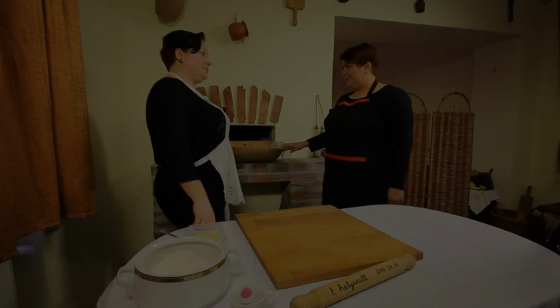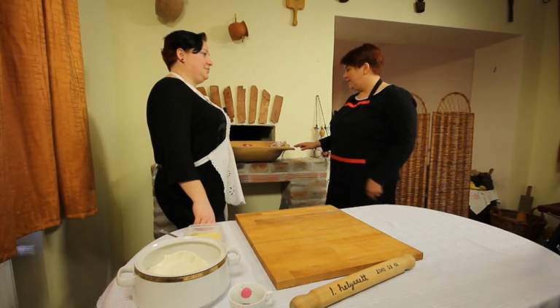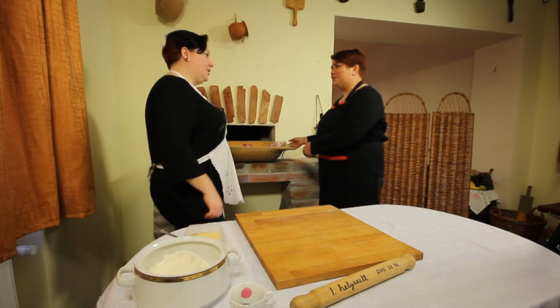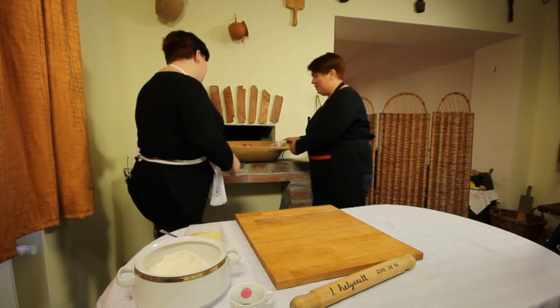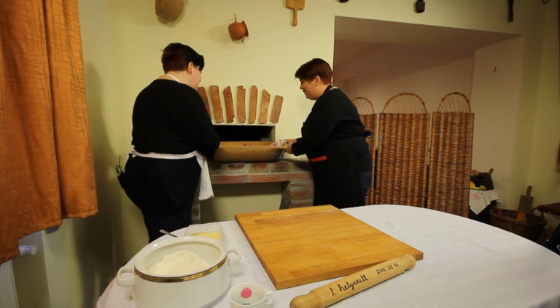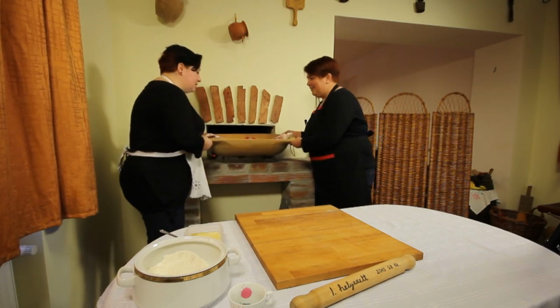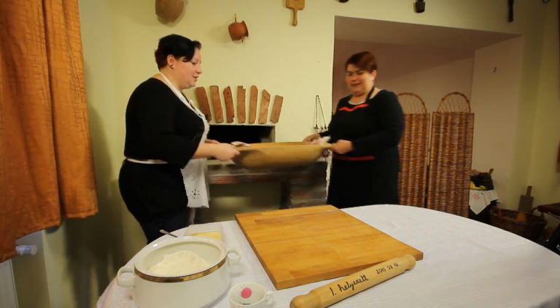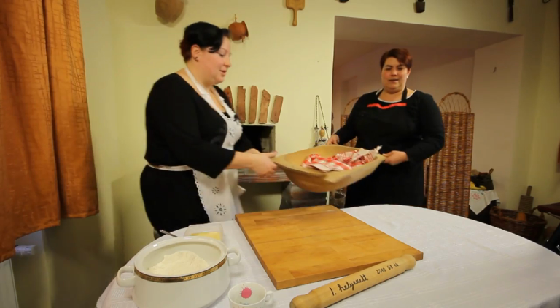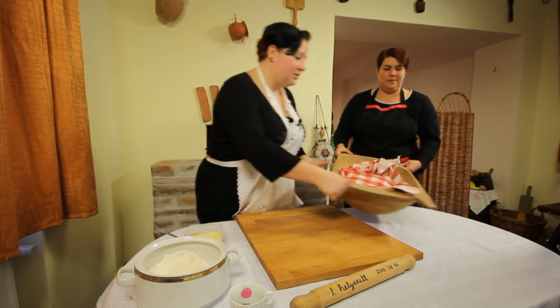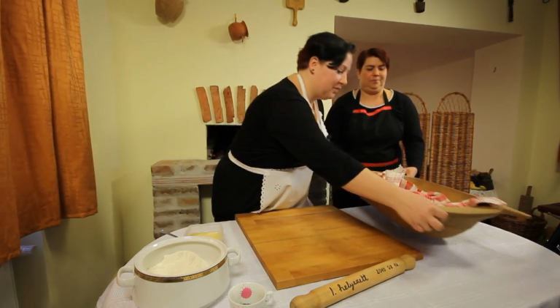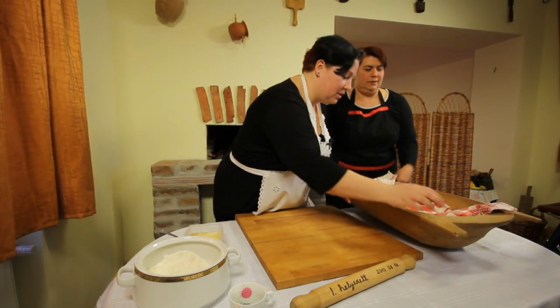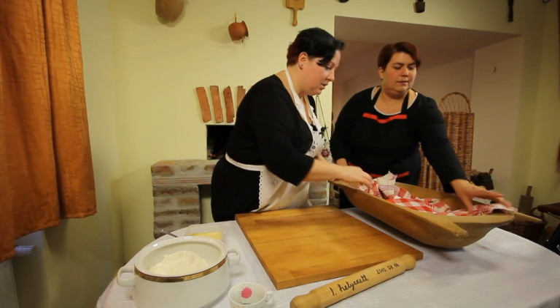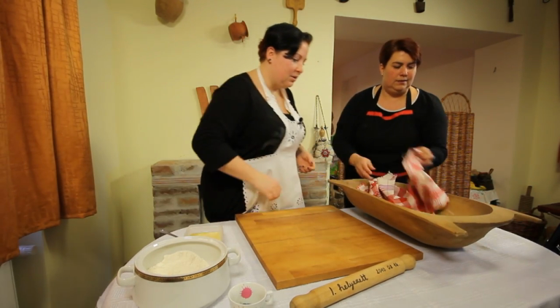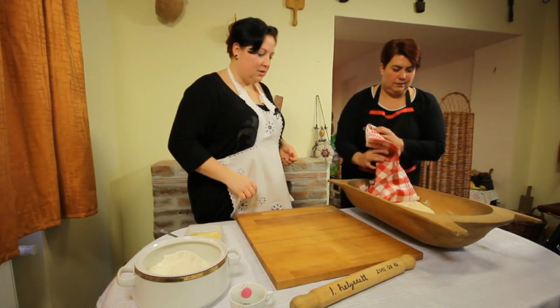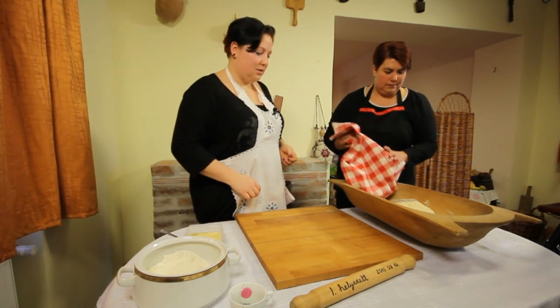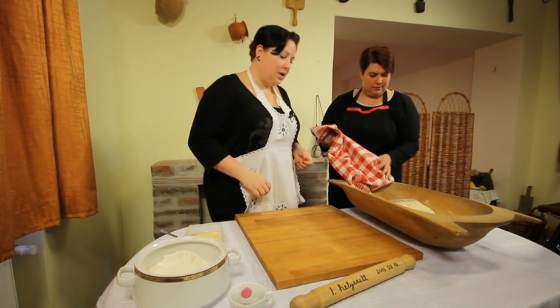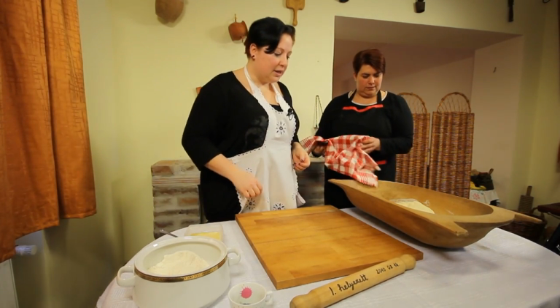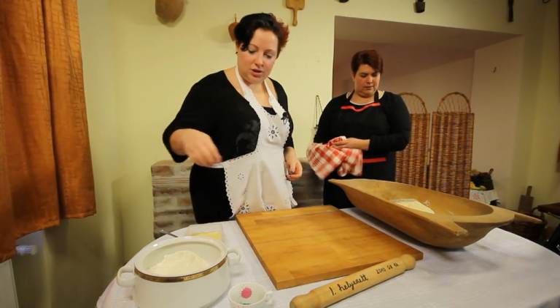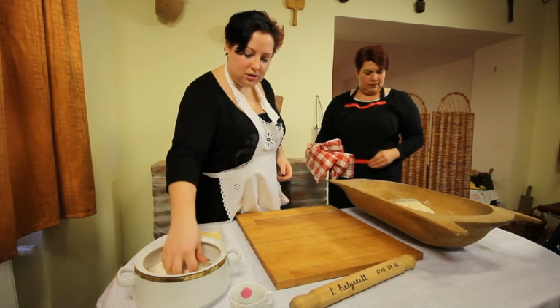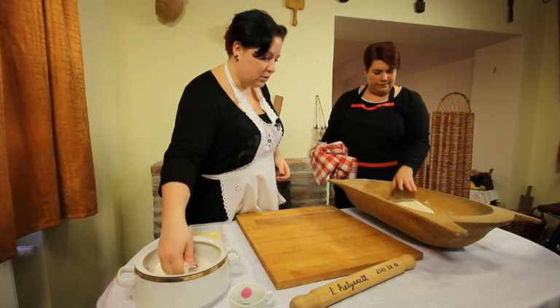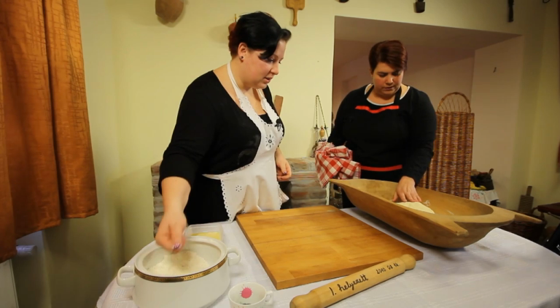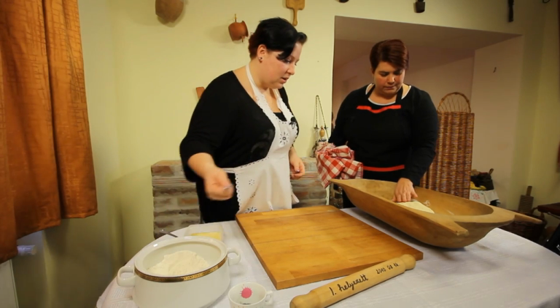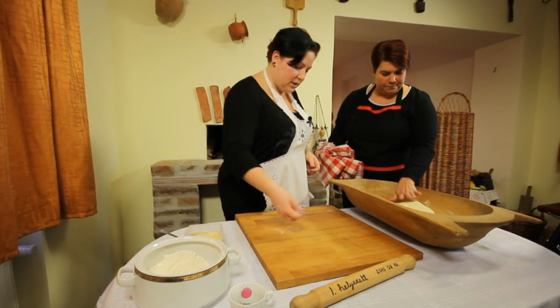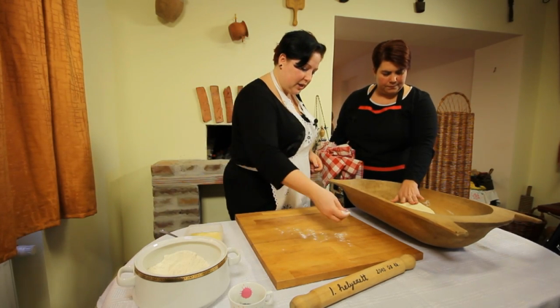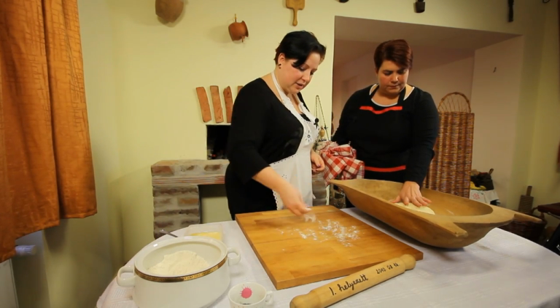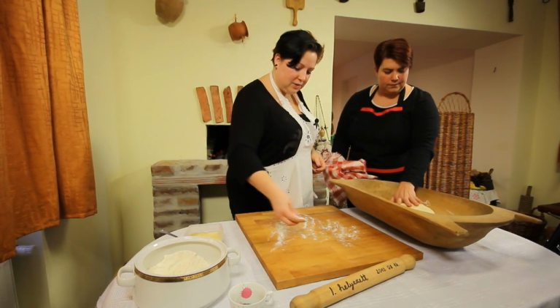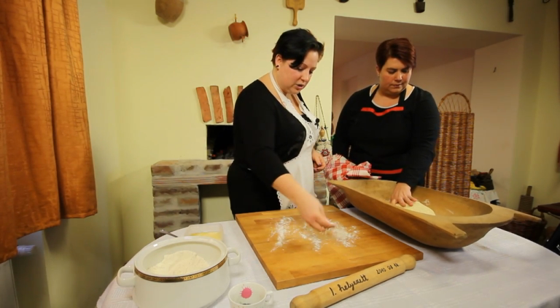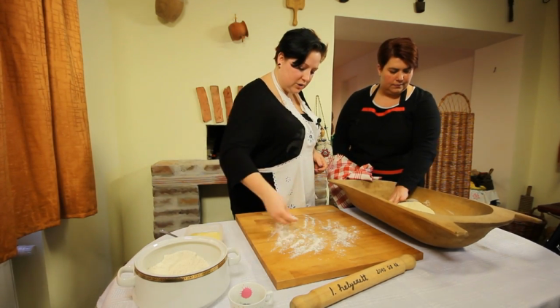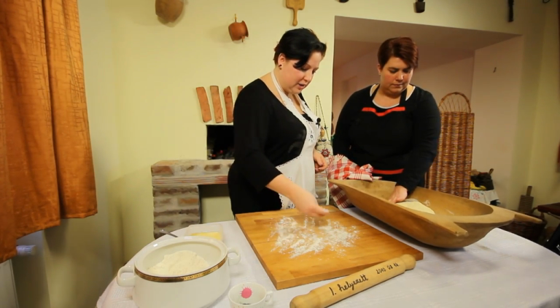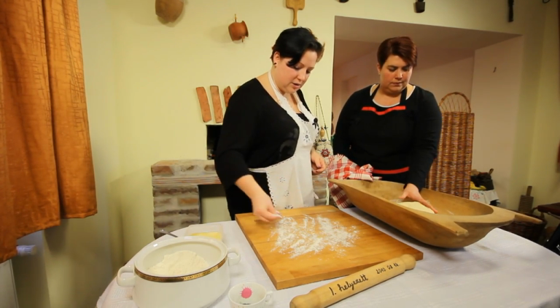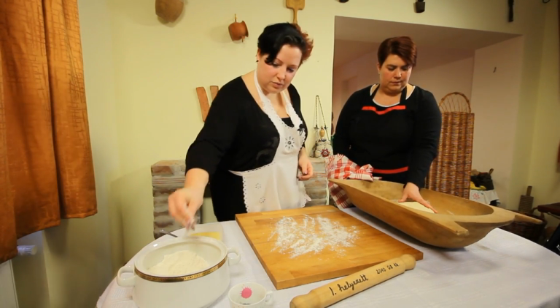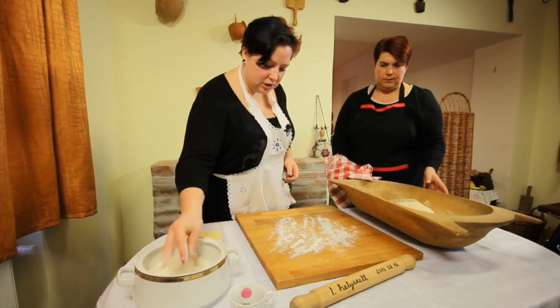Nézzük meg, hogy mi lett a tésztánkkal. Kelt egy kicsit. Ez jó lesz. Még úgy is fog kelni, ha most kinyújtottuk.